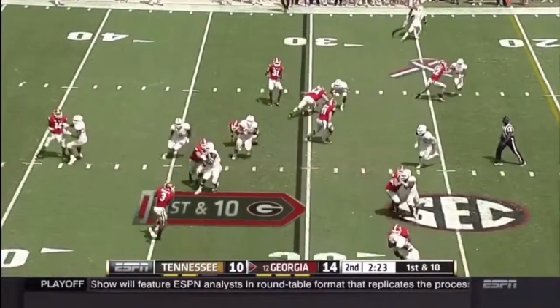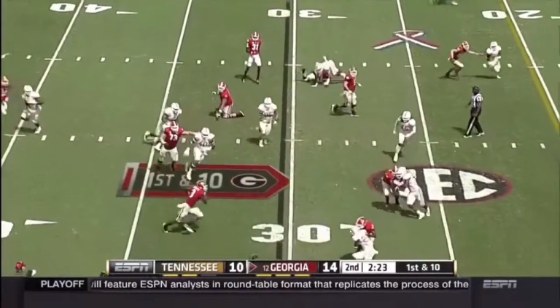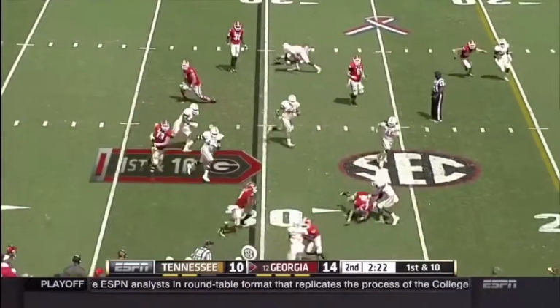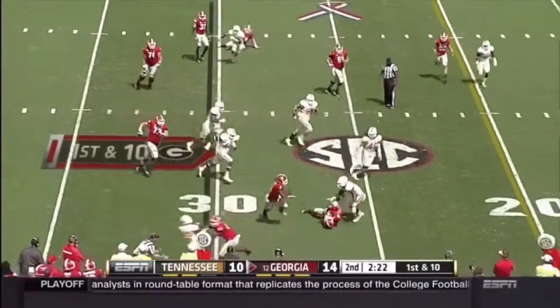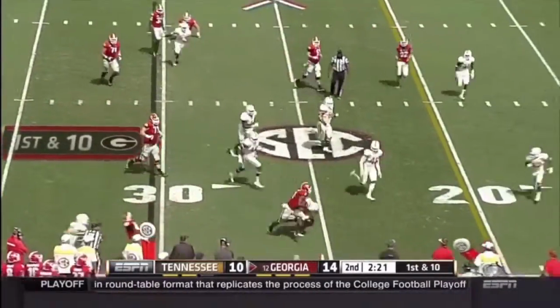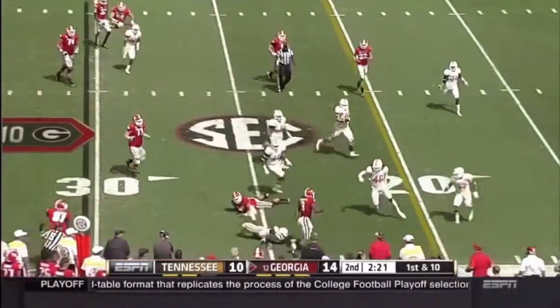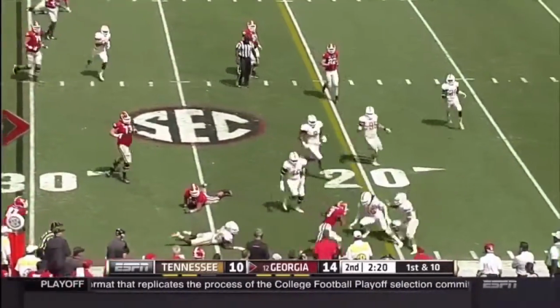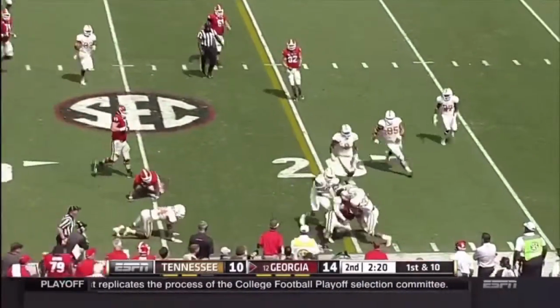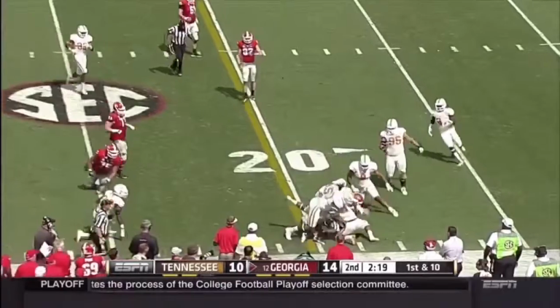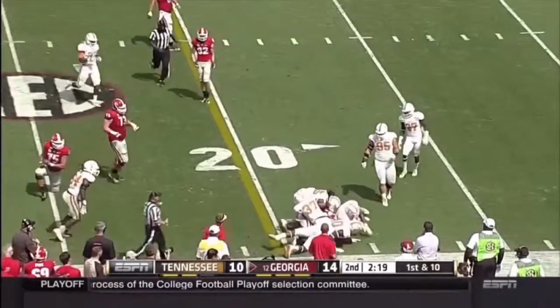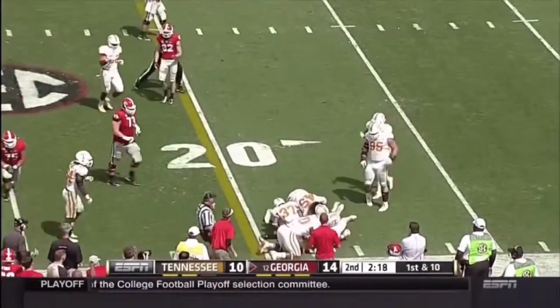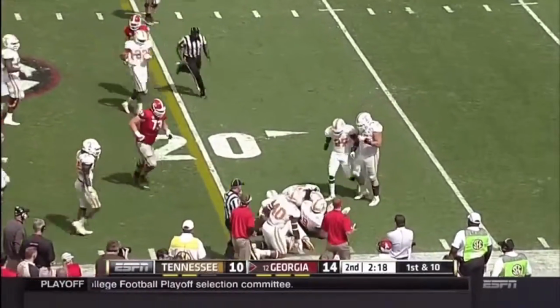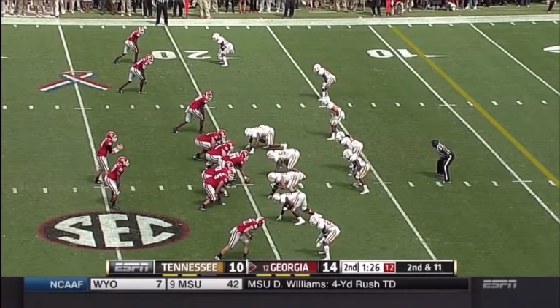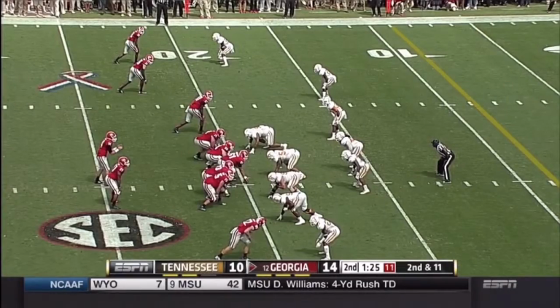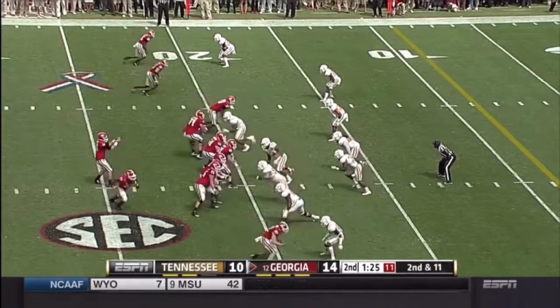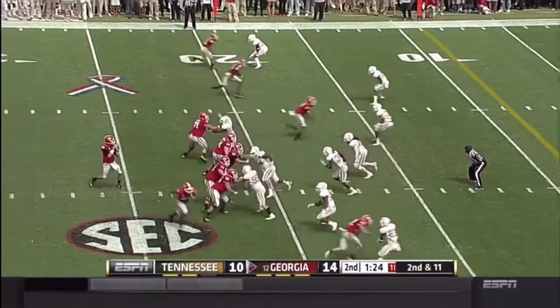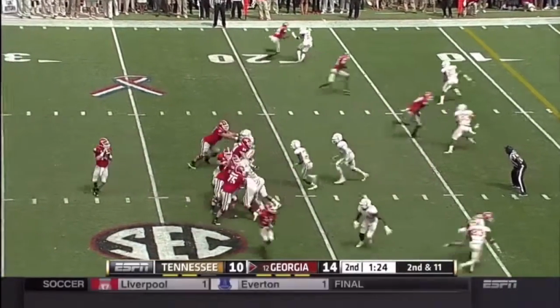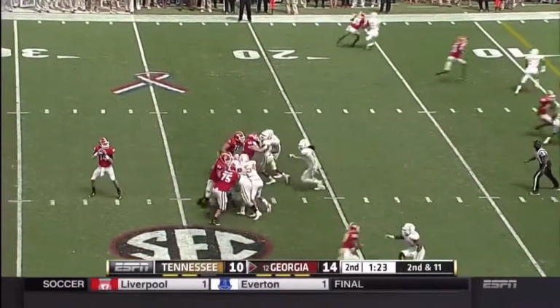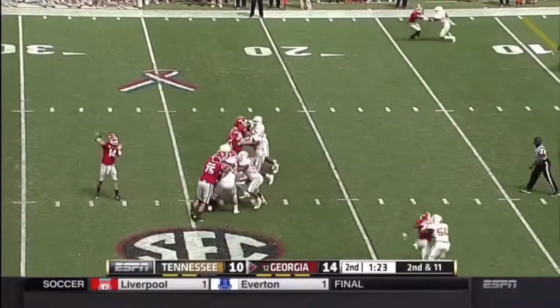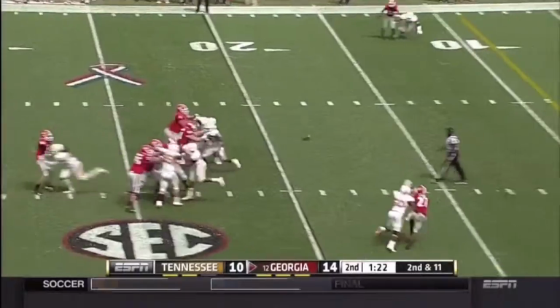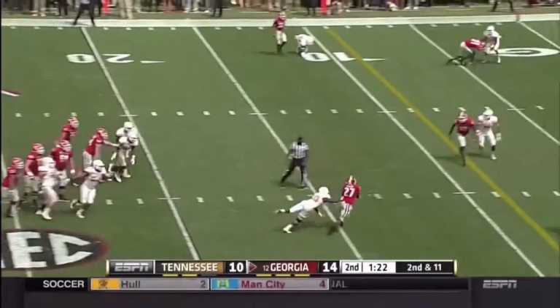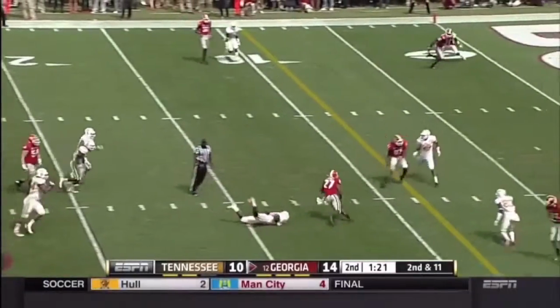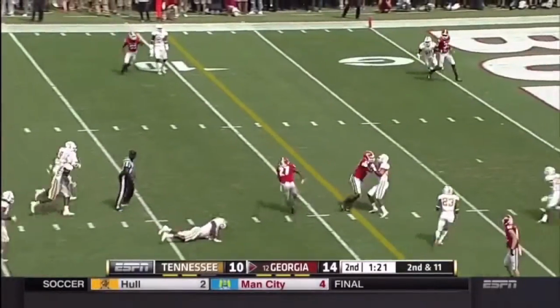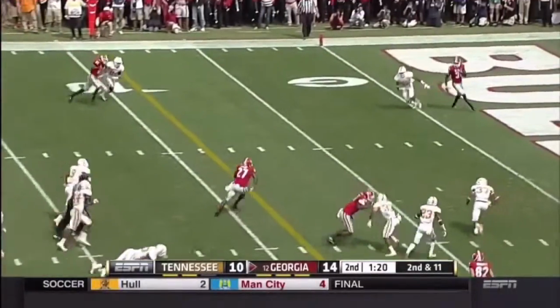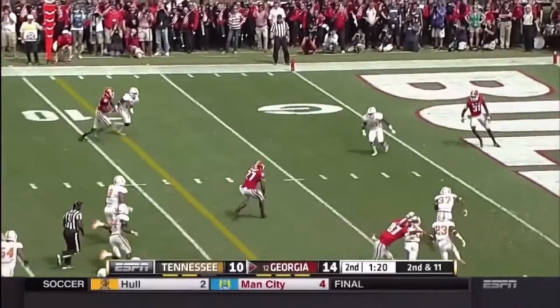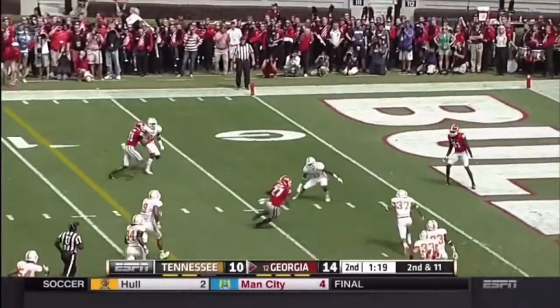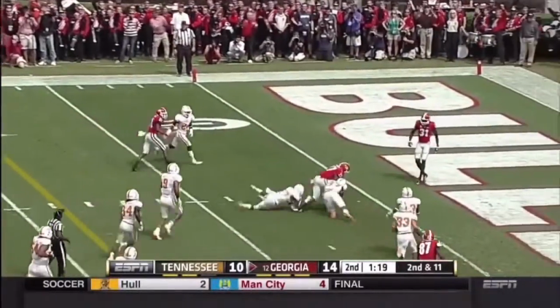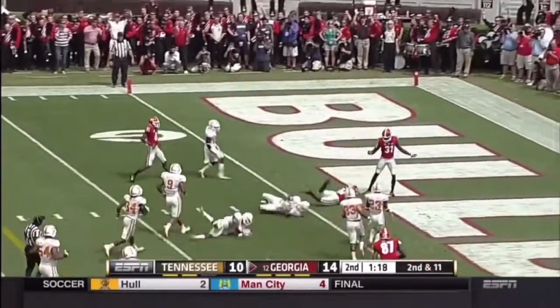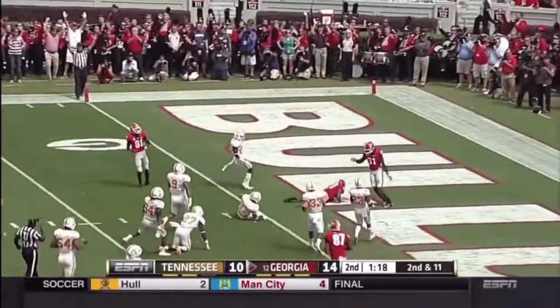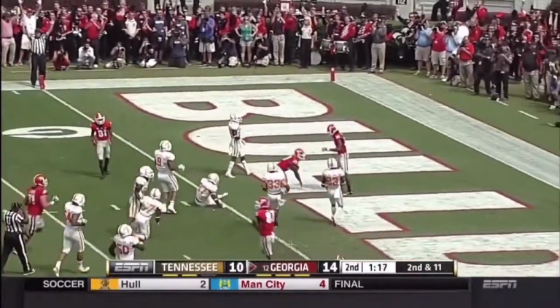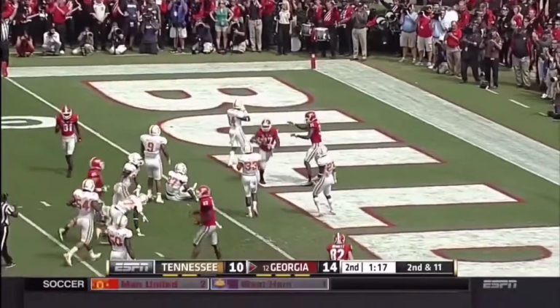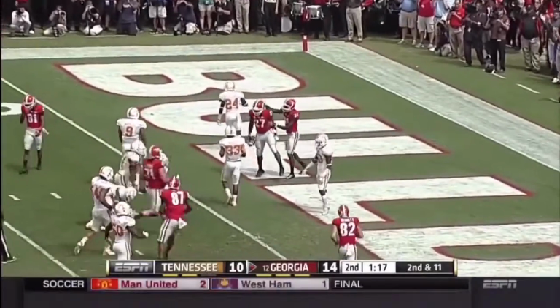Quick toss to Gurley. Gurley with a stiff arm at the 25 — boy, he lowers the boom. Mason on second down and 11 trying to dump it off. Chubb is open at the 10. Chubb to the goal line — touchdown Georgia!